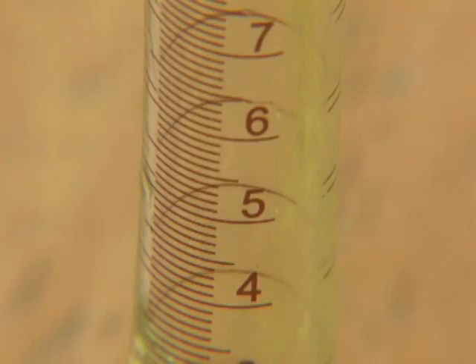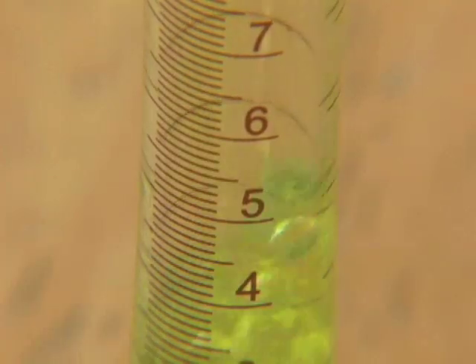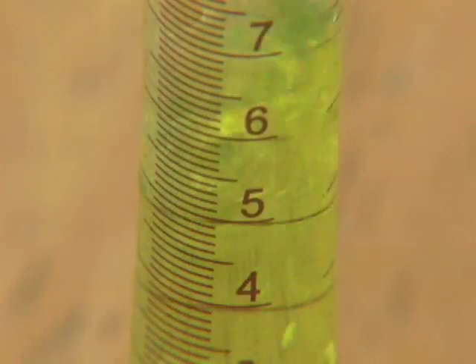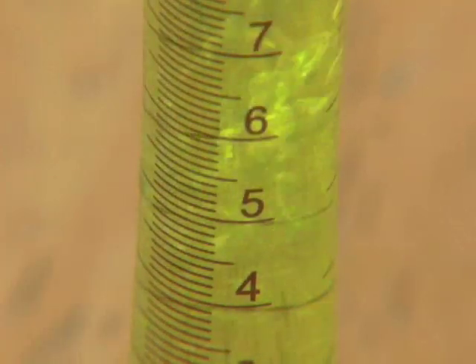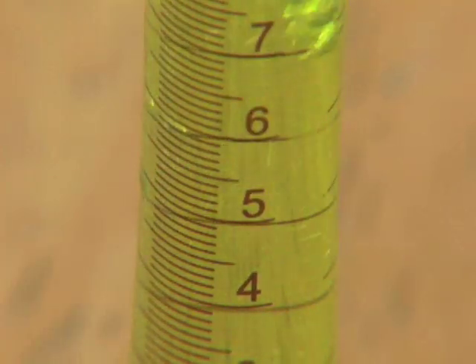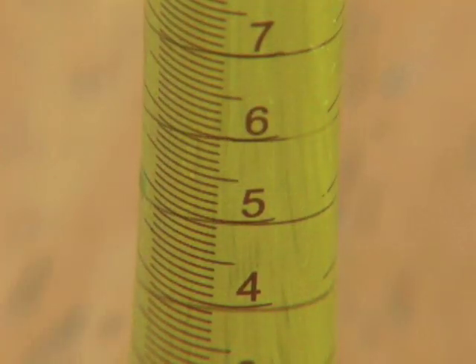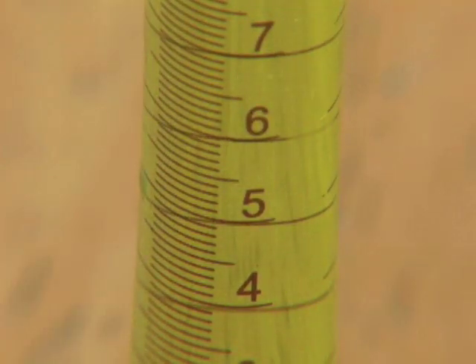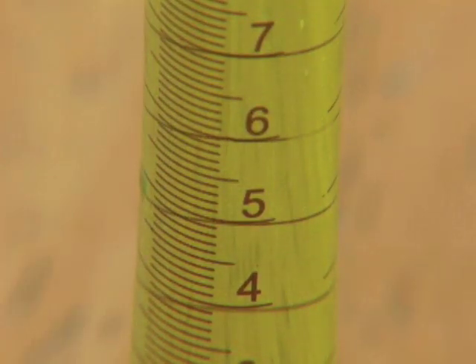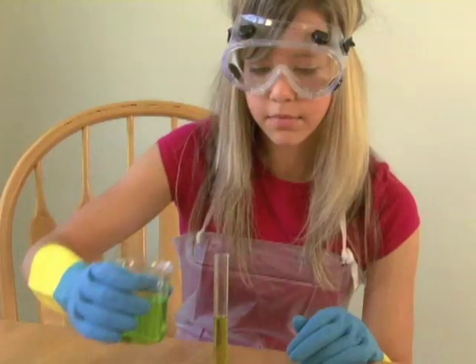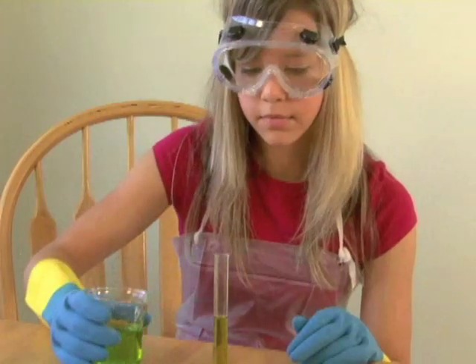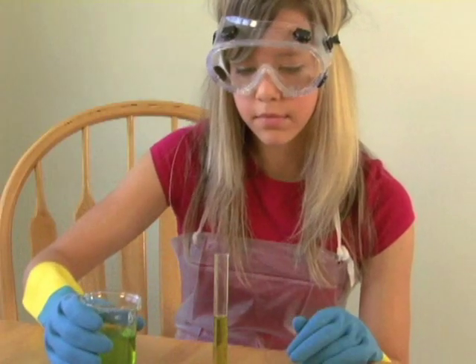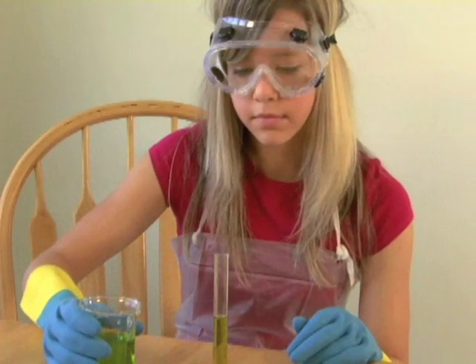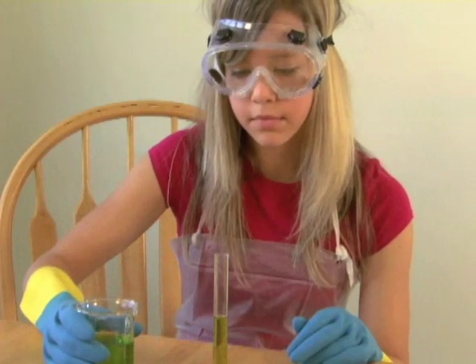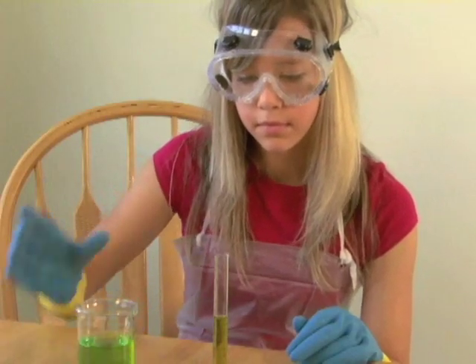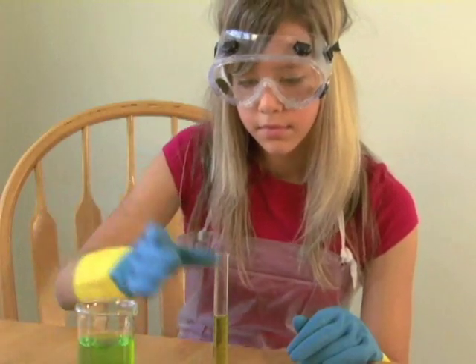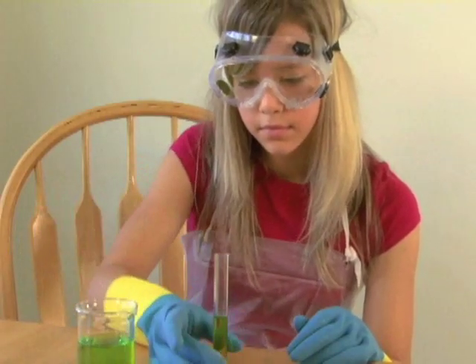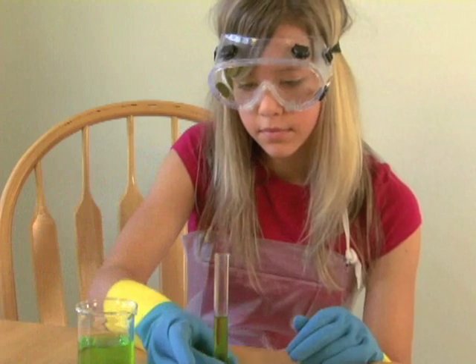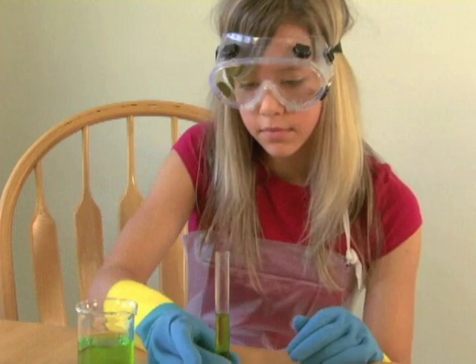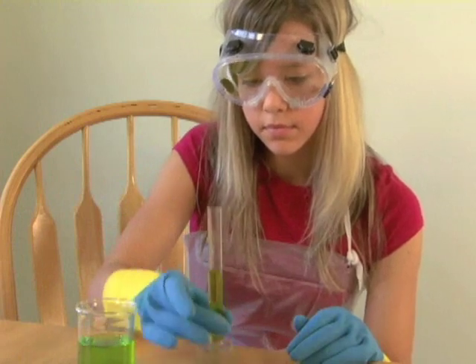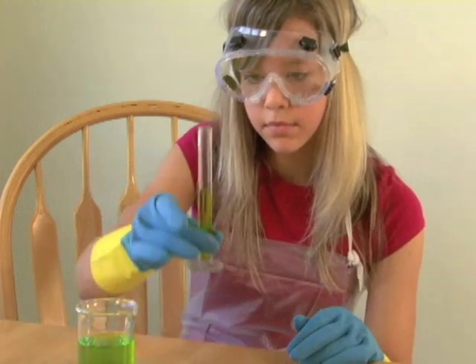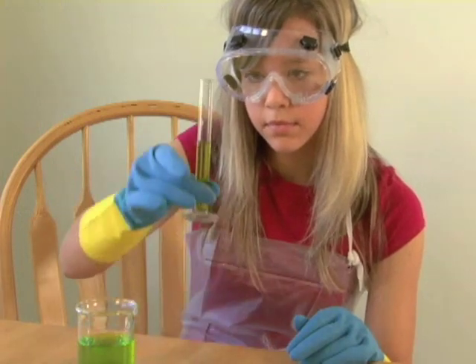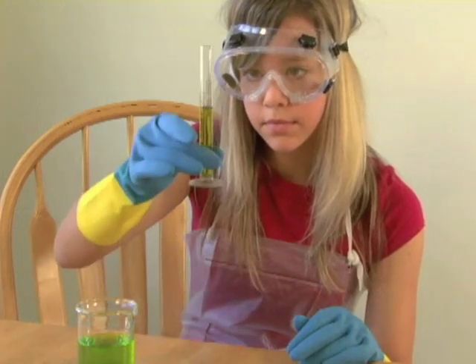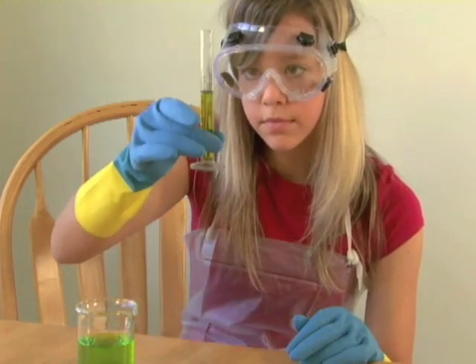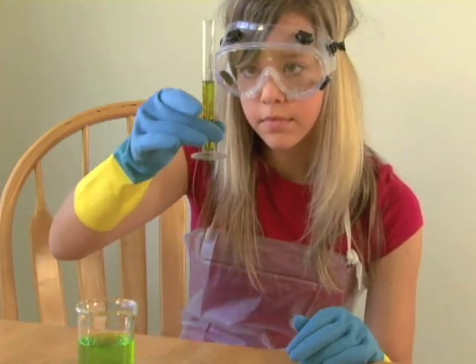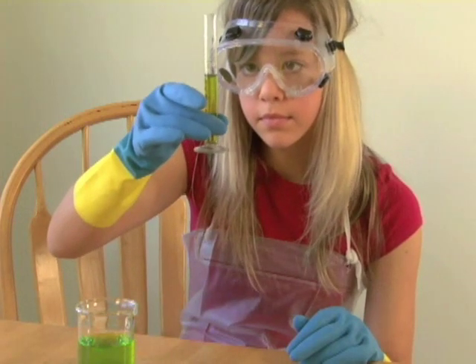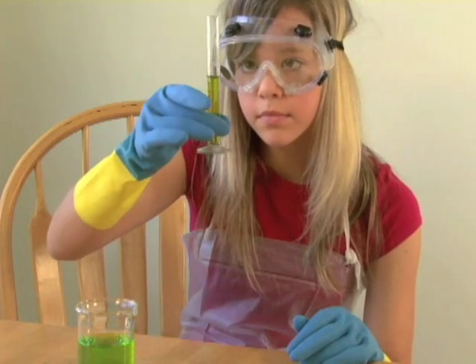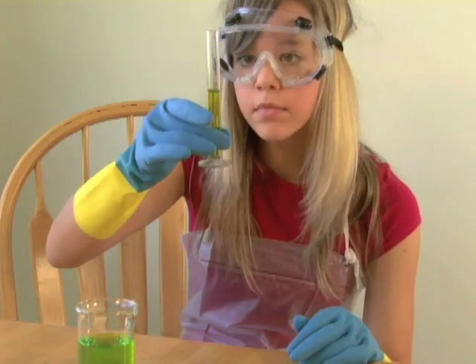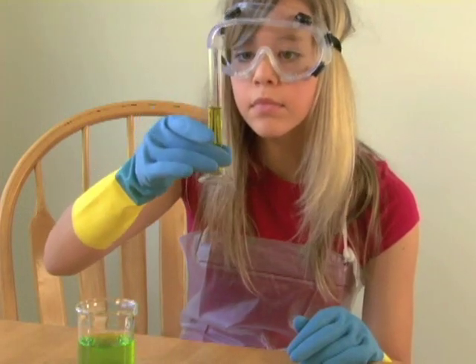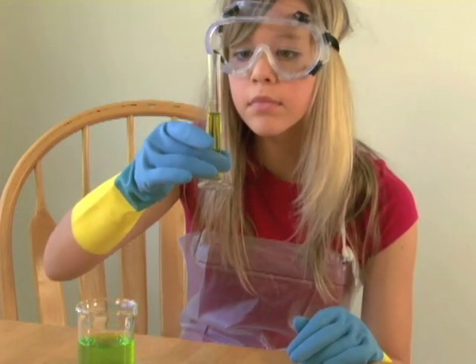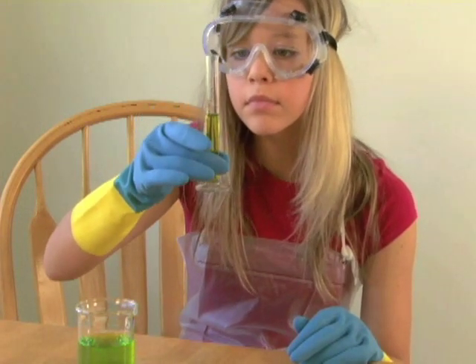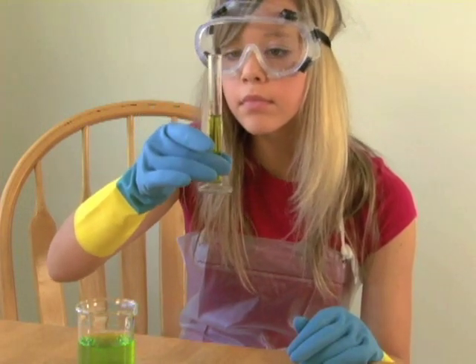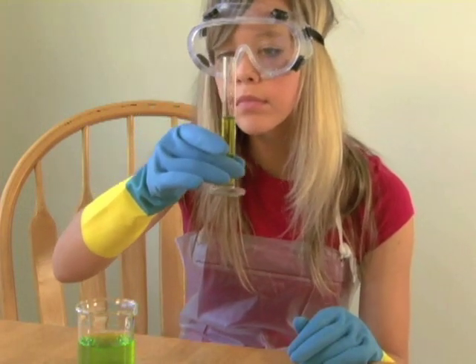Graduated cylinders are designed to measure exact amounts of liquids. While not designed to be heated over a flame, they can be used with hot or cold liquids and are acid resistant.